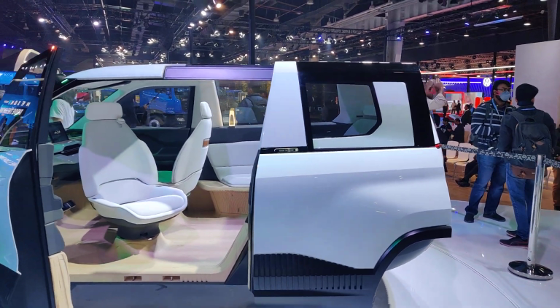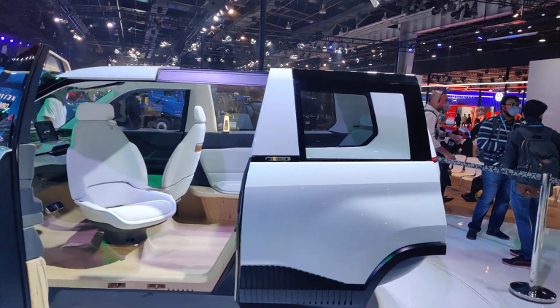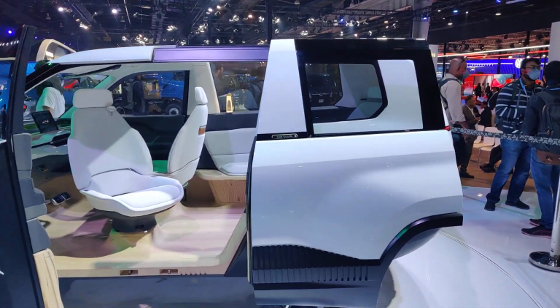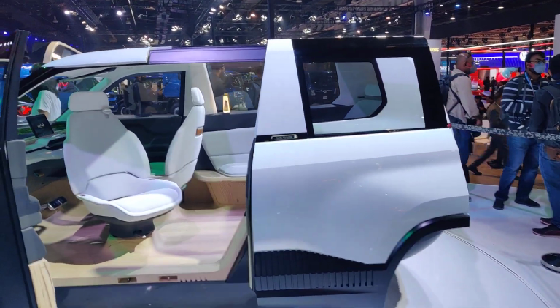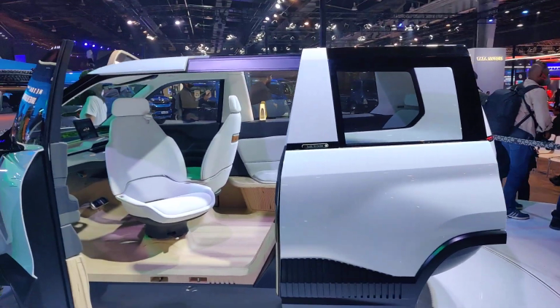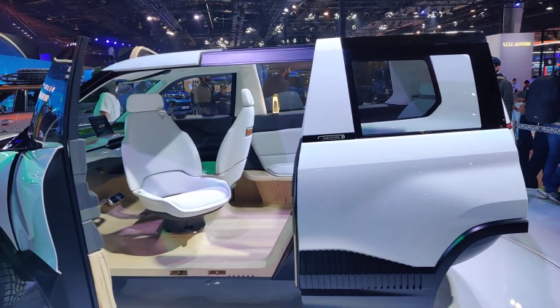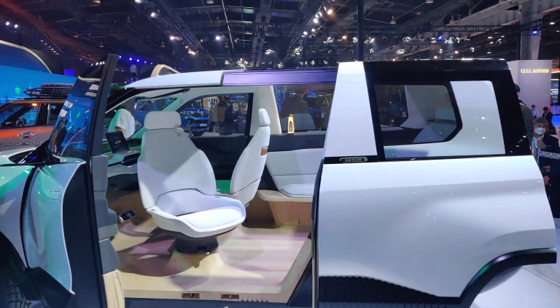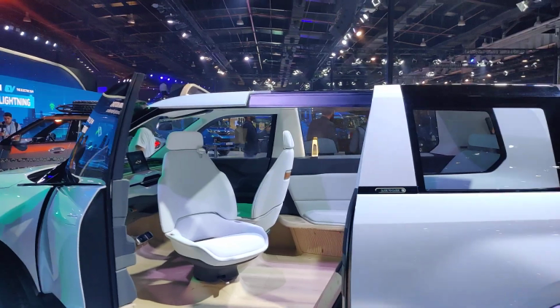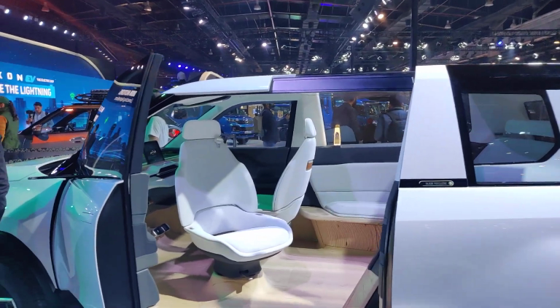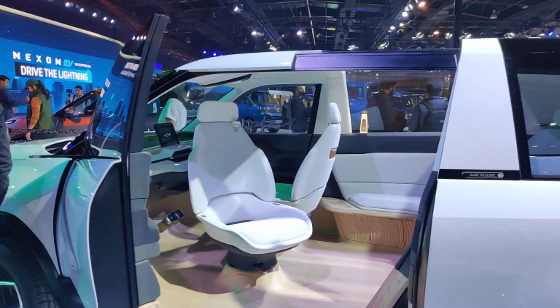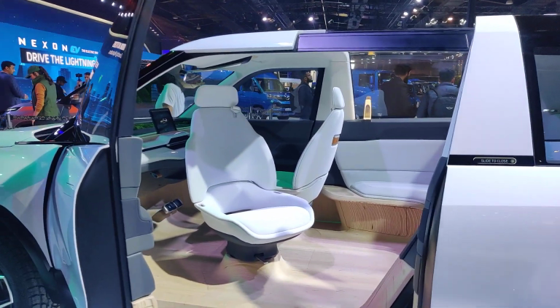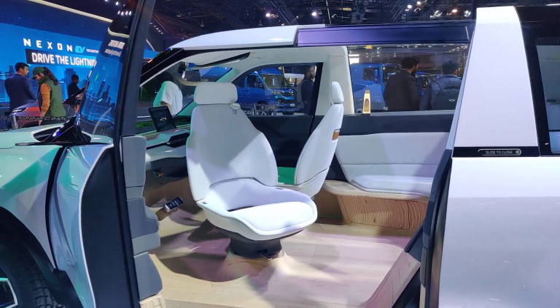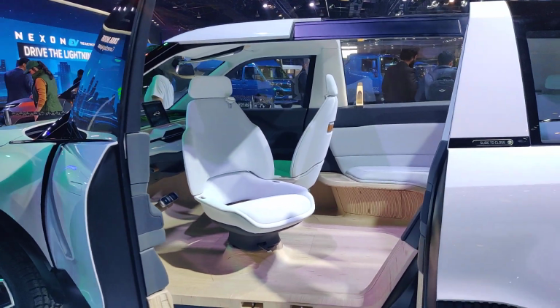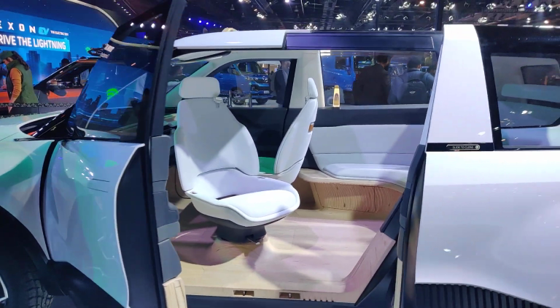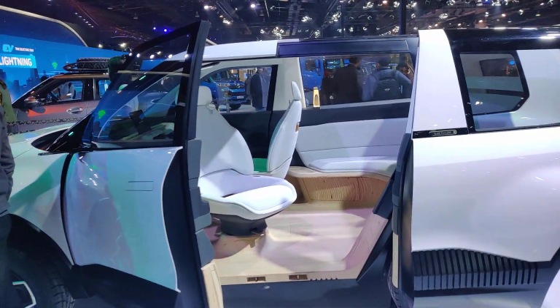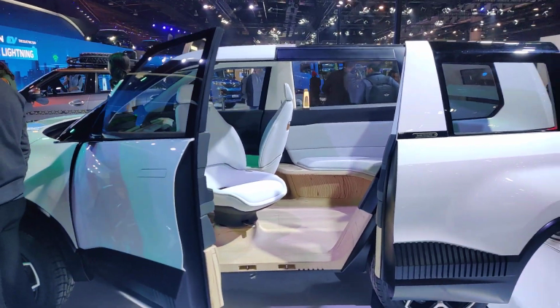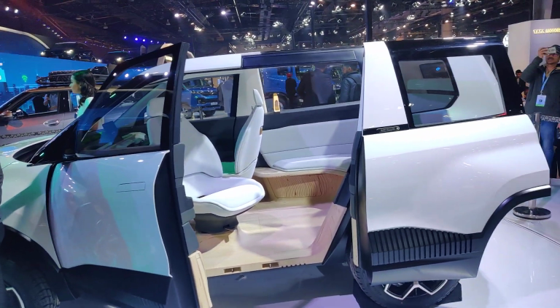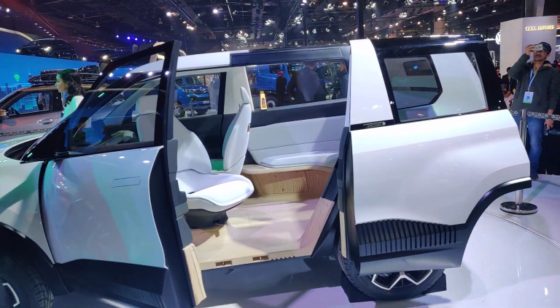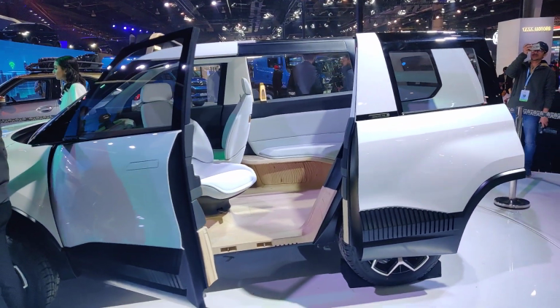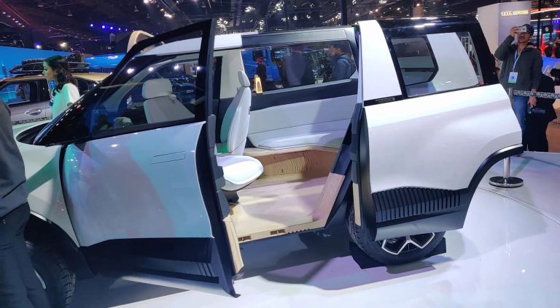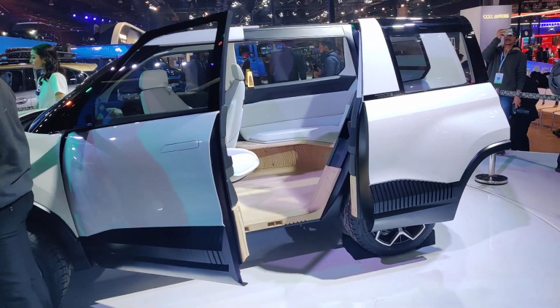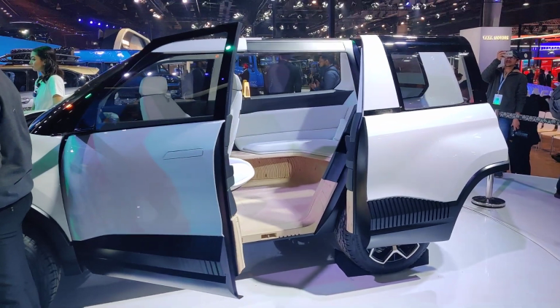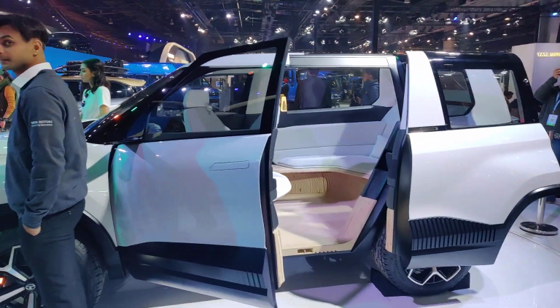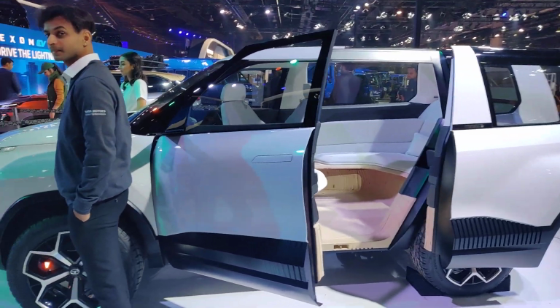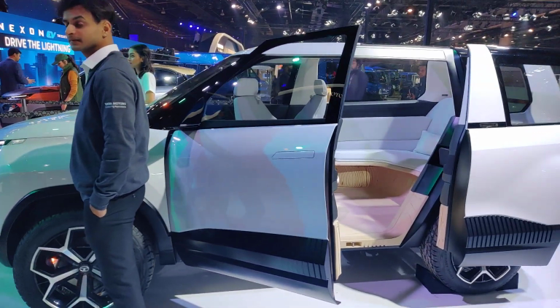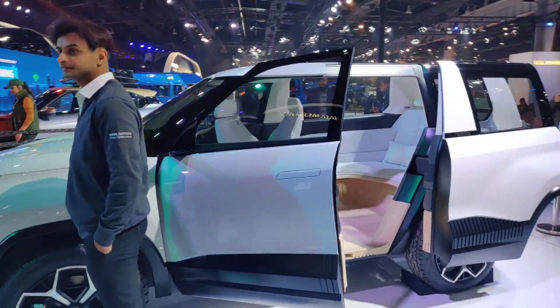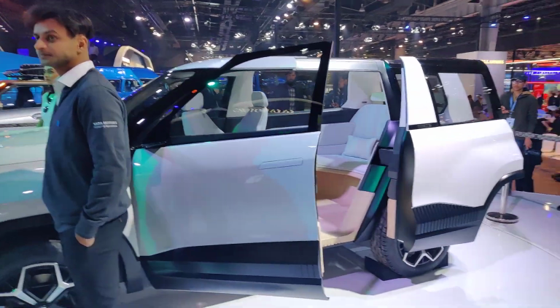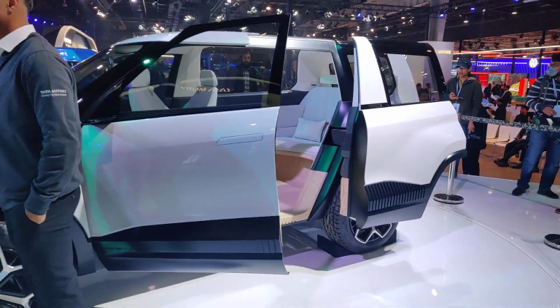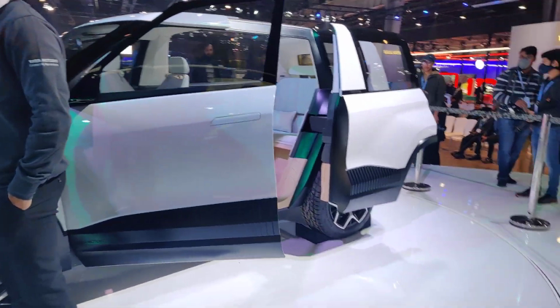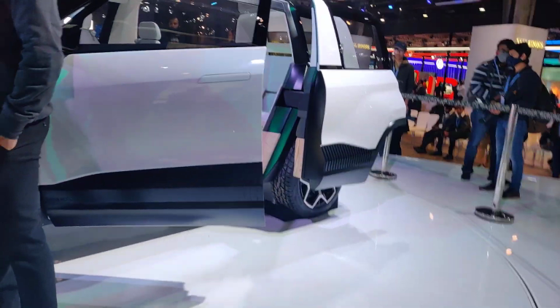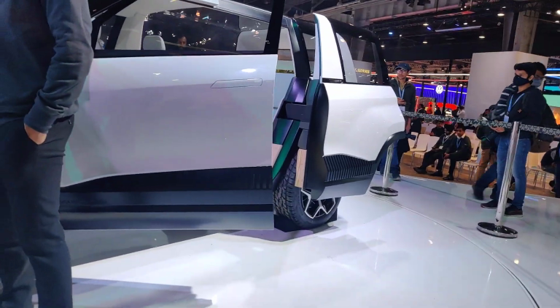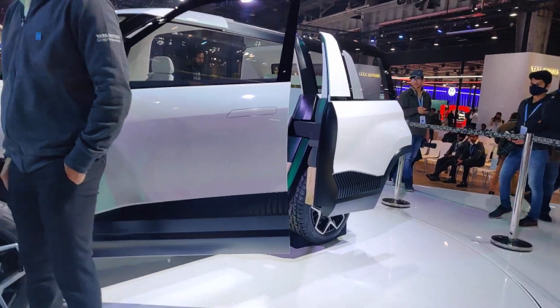And guys, if you can see here, this is the Tata Sierra — yes guys, this is the Tata Sierra concept car from Tata Motors, and this is how it looks.